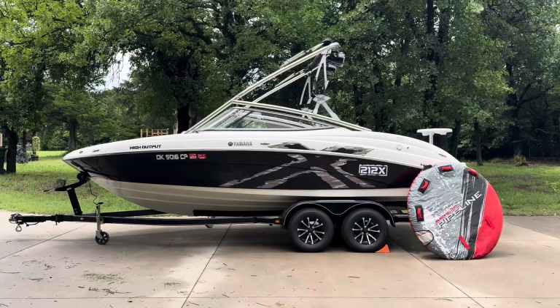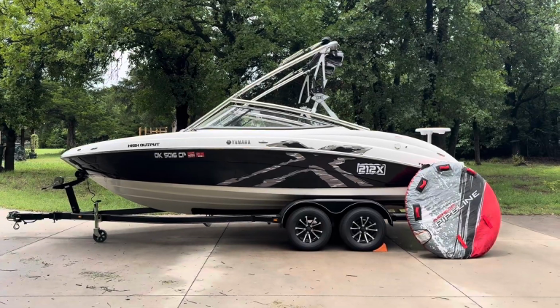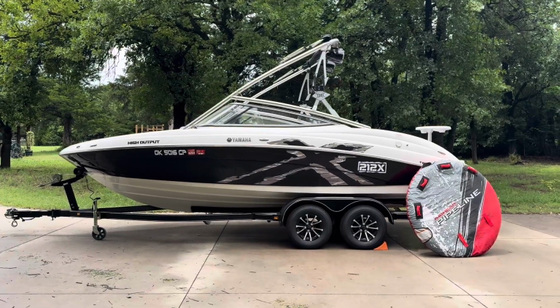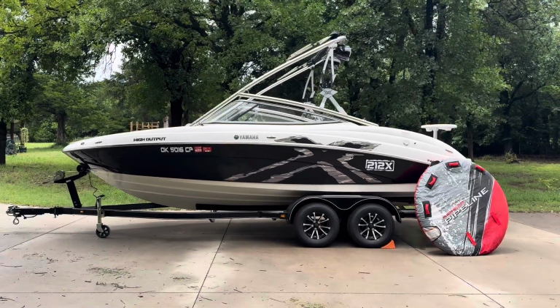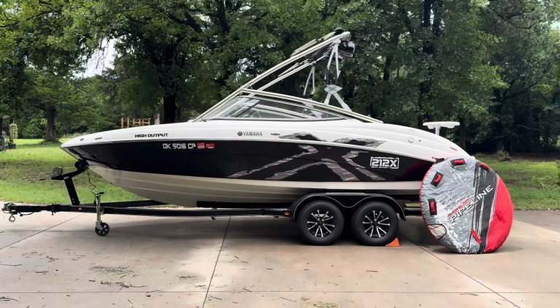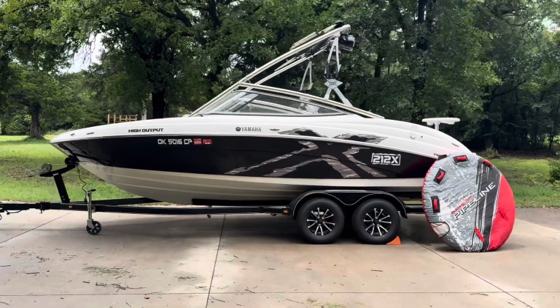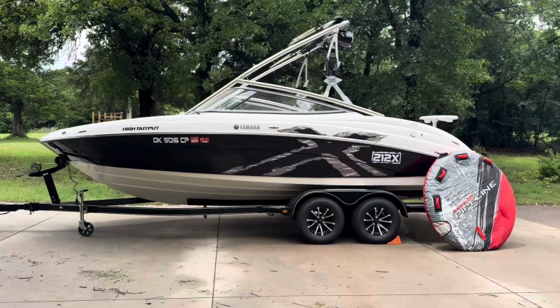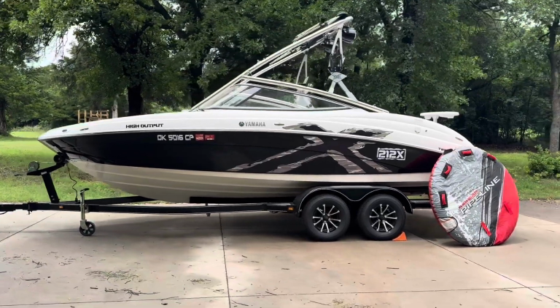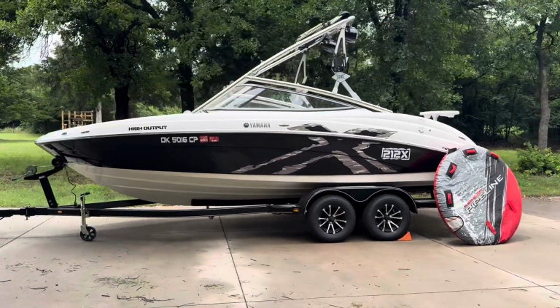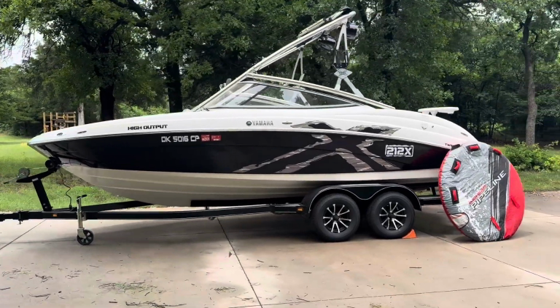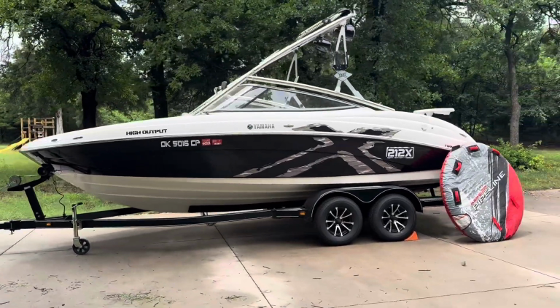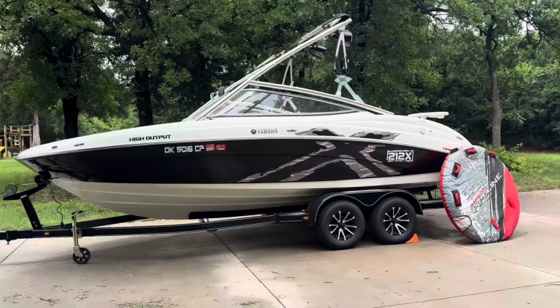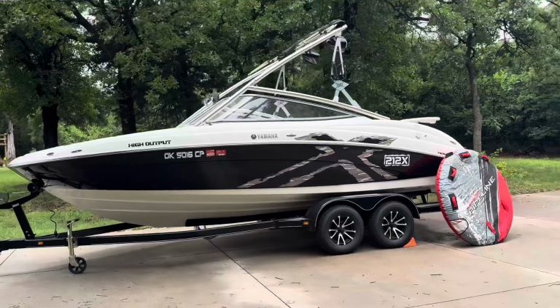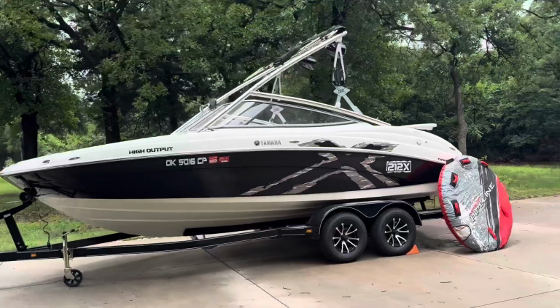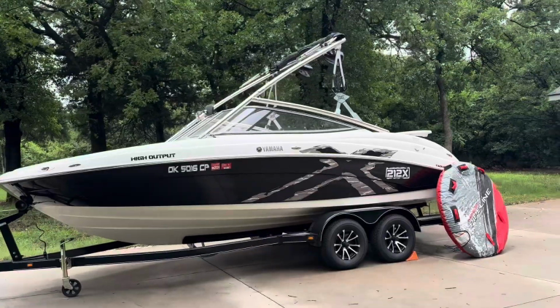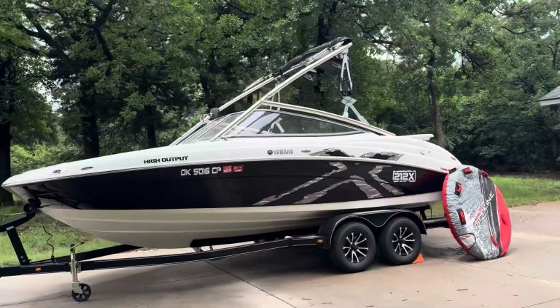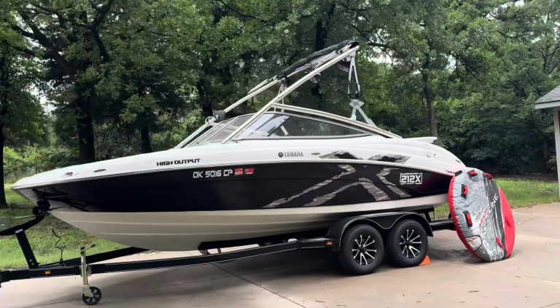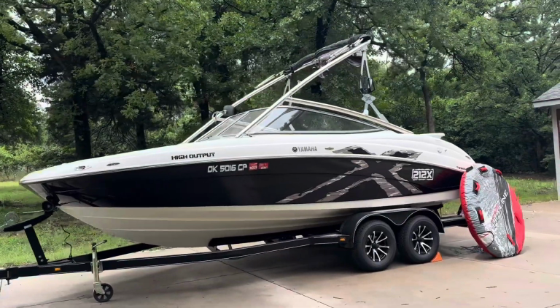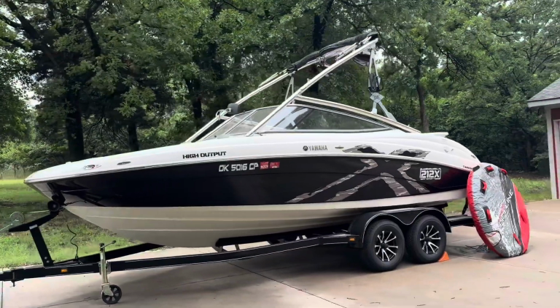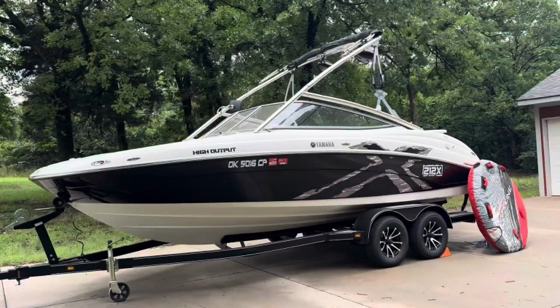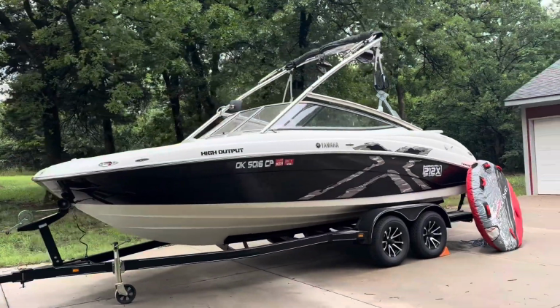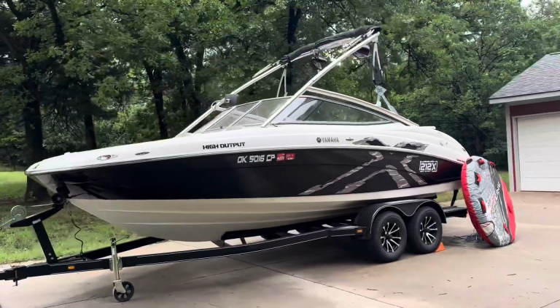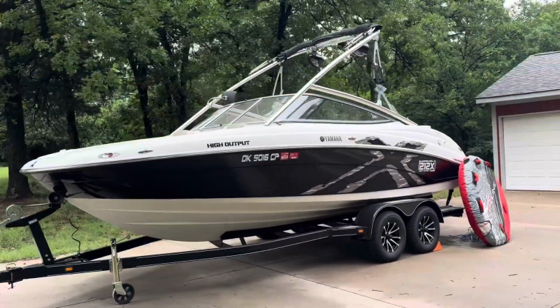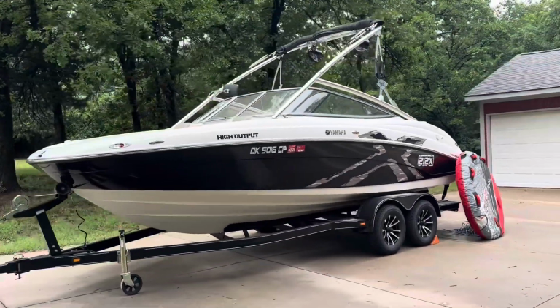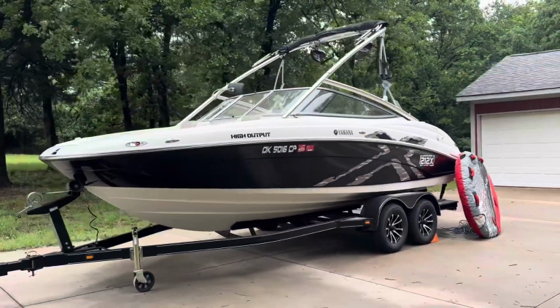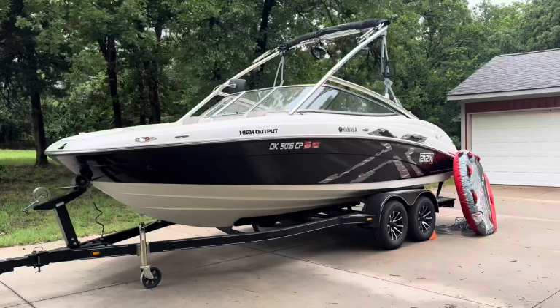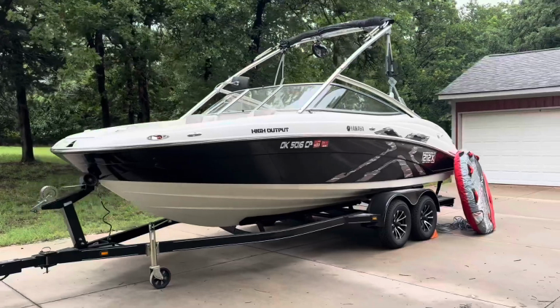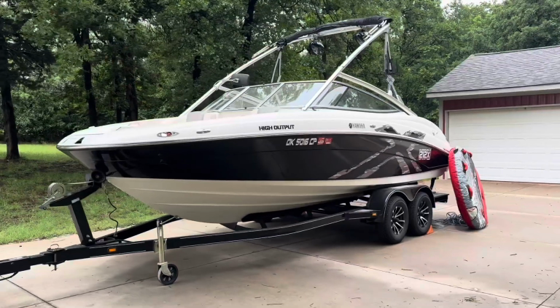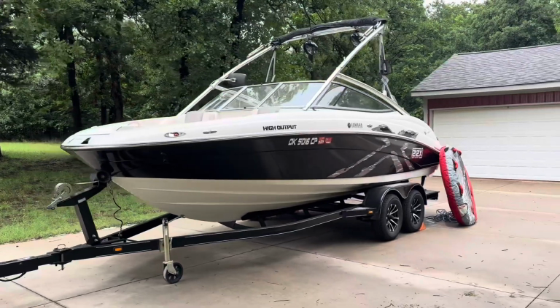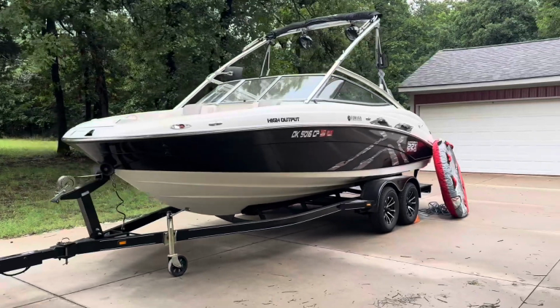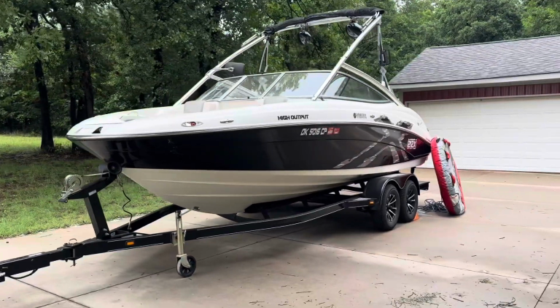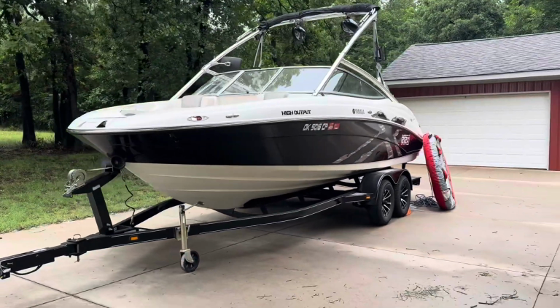Hey guys, it's the 2008 Yamaha 212X wakeboard boat. This will be a nice long video walk-around showing all the features and options, just pointing them out as we go.